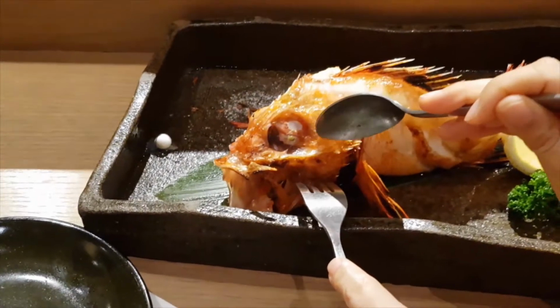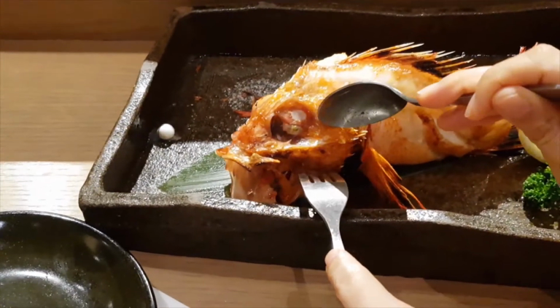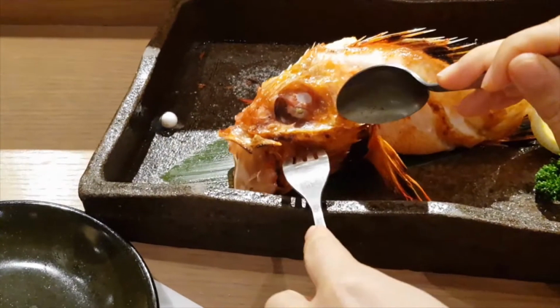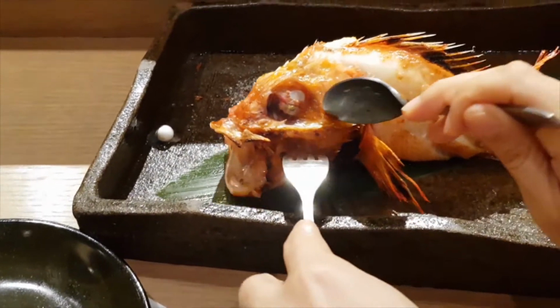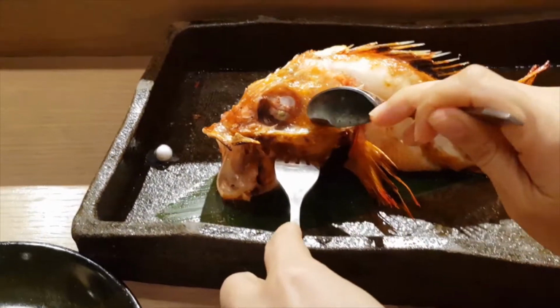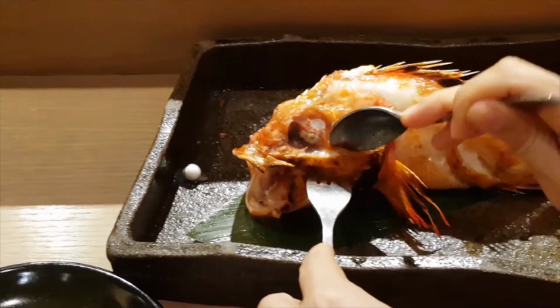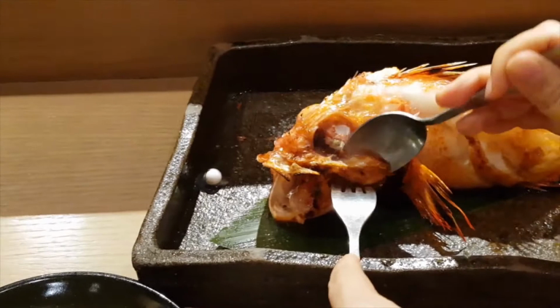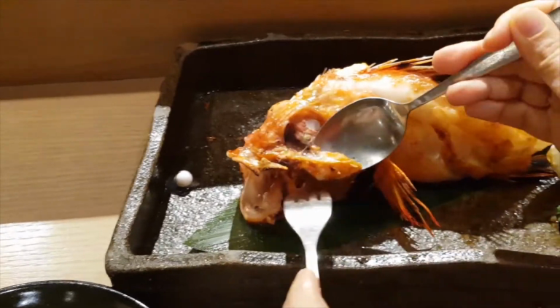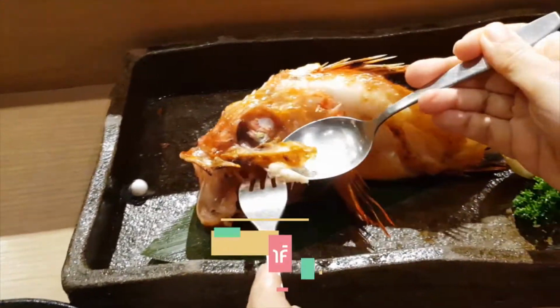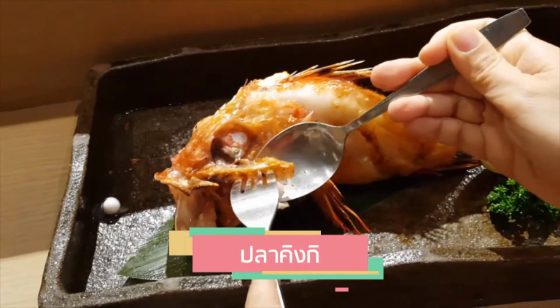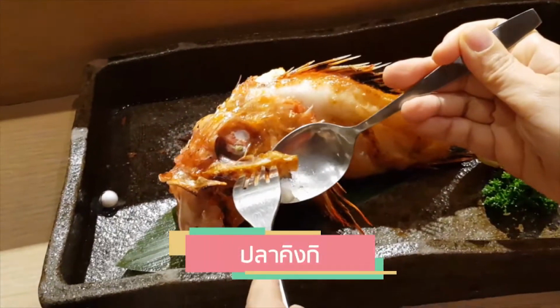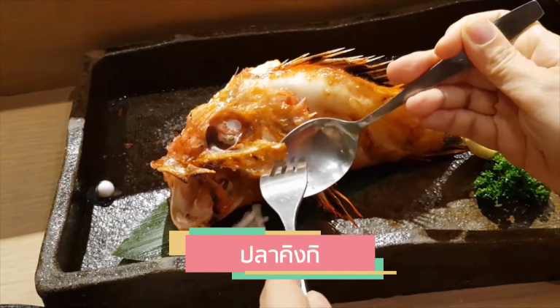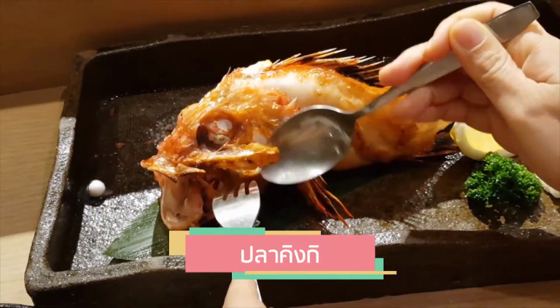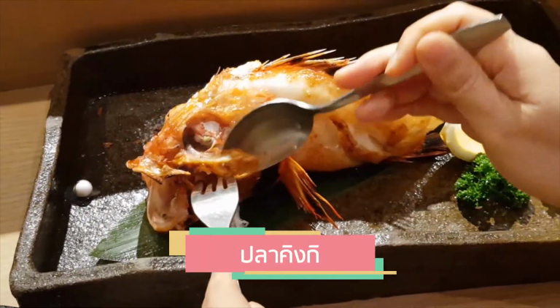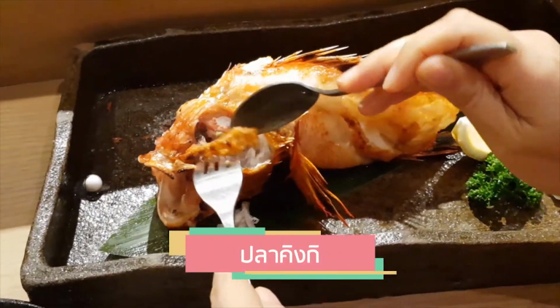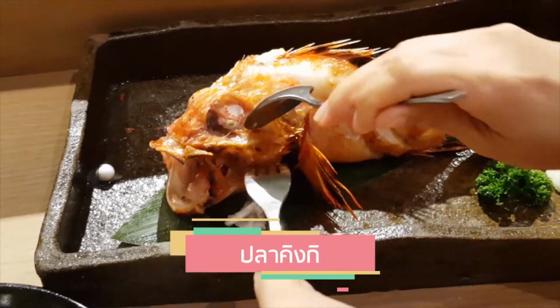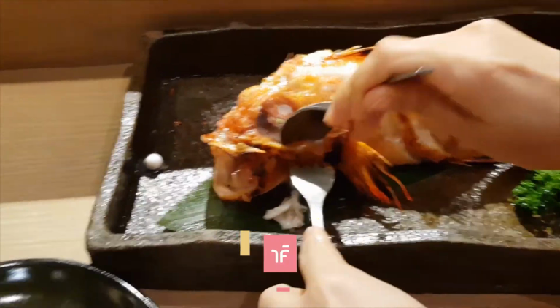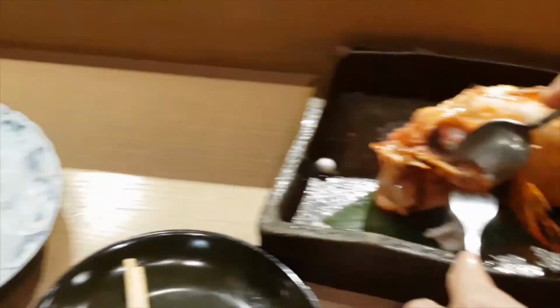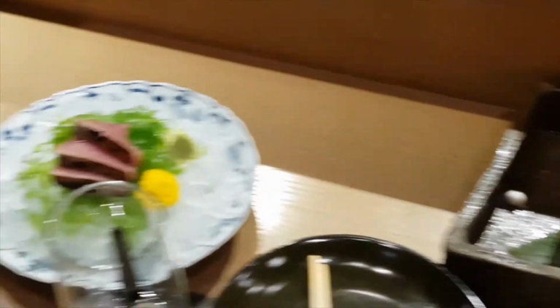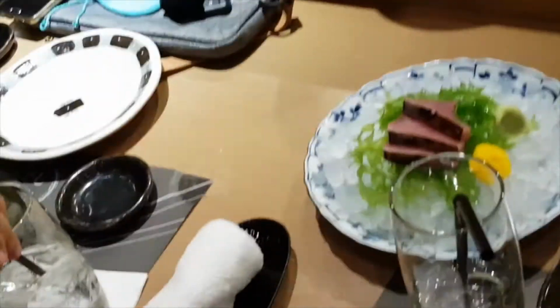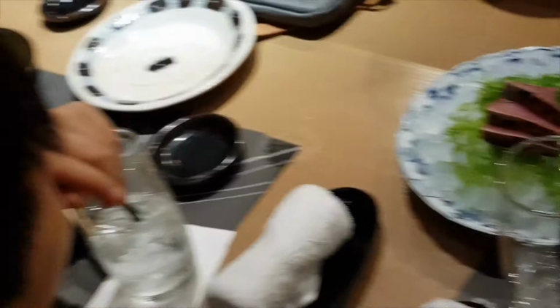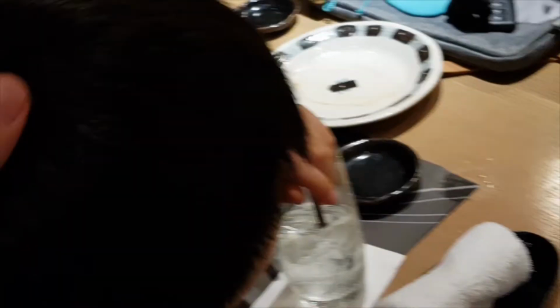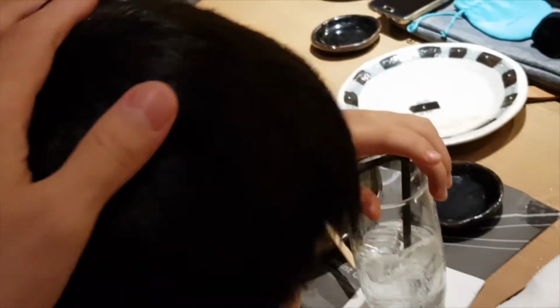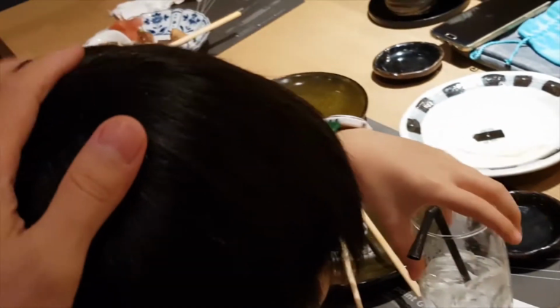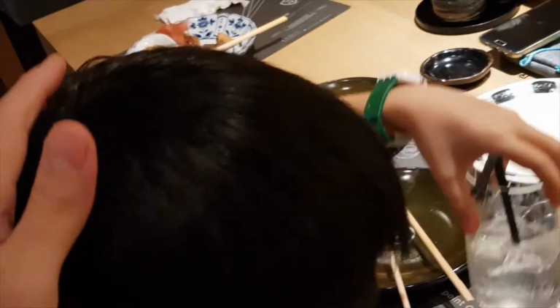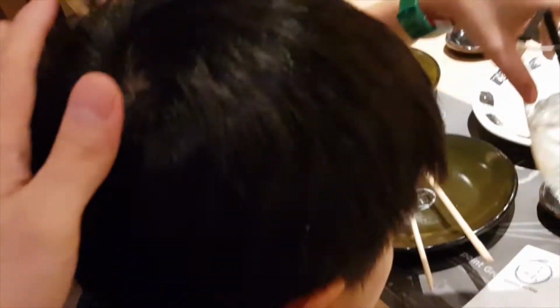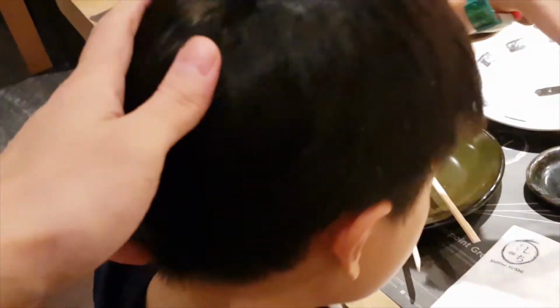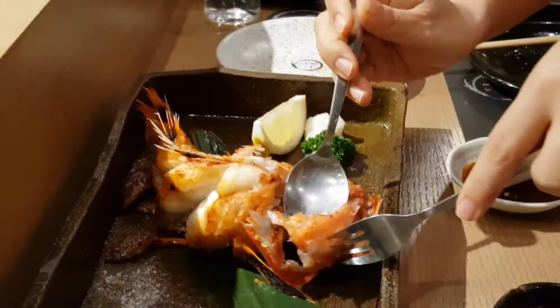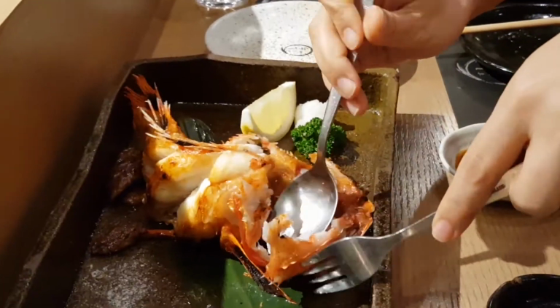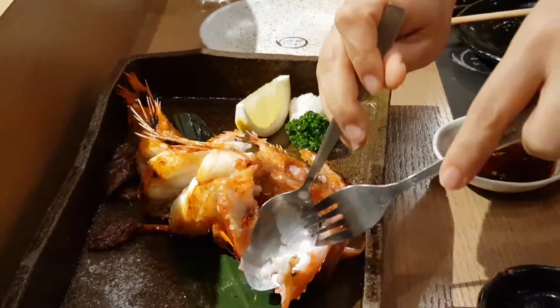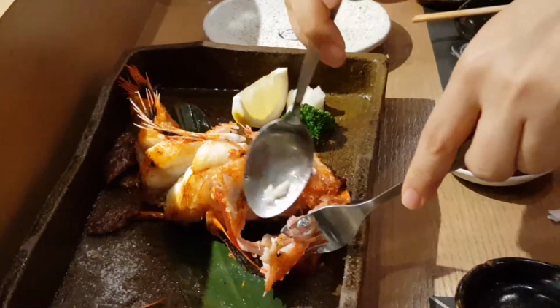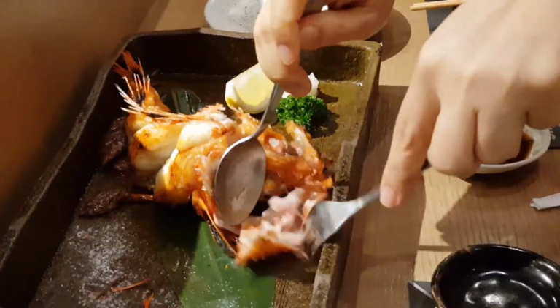กุ้งโบตันมาแล้วนะครับ เป็นของโปรดของเด็ก ๆ คนนี้กิน น้ำมันออกหัวมันเลยนะครับ